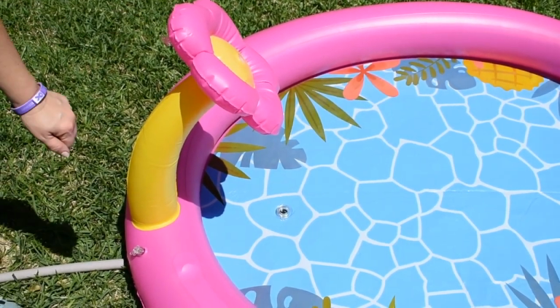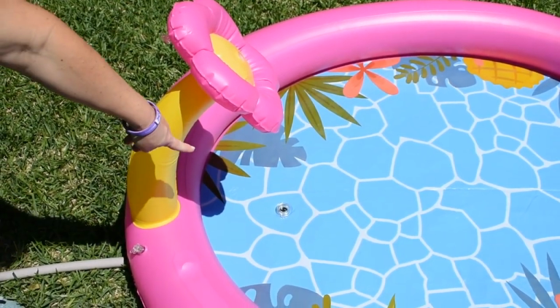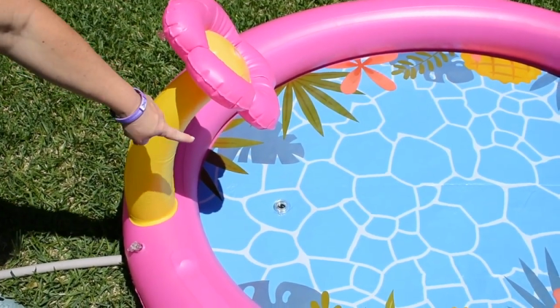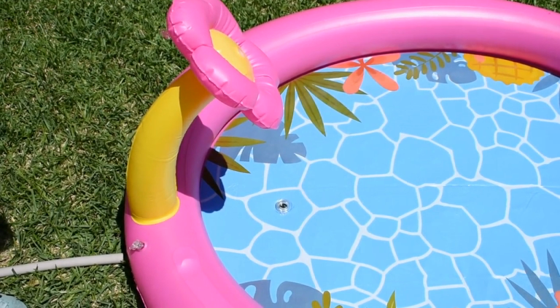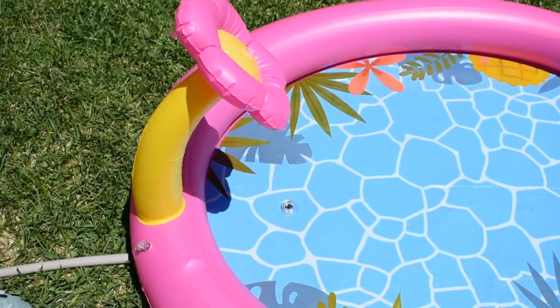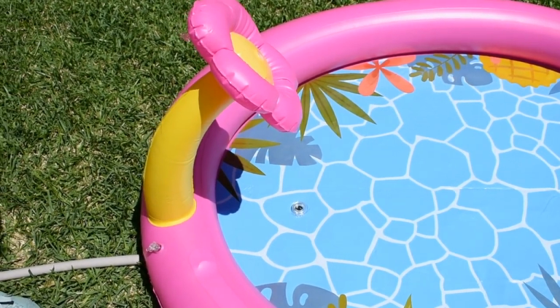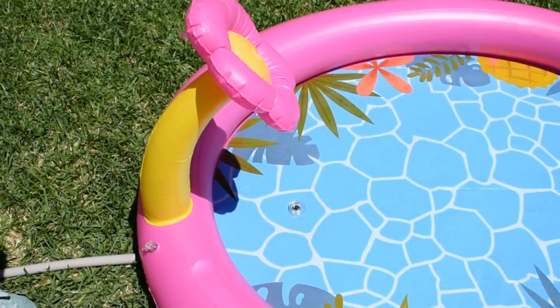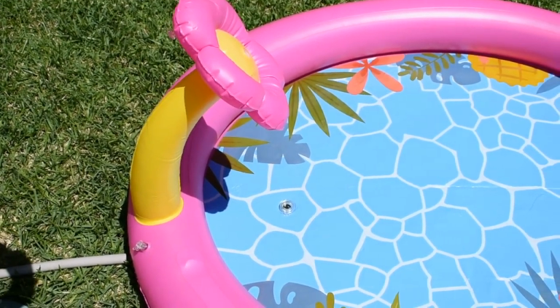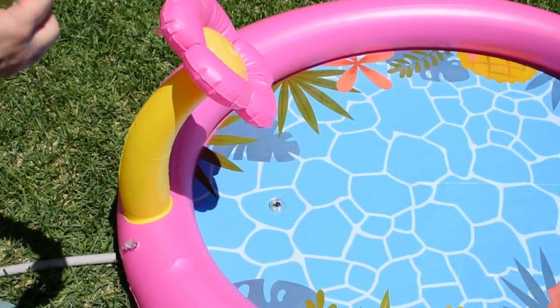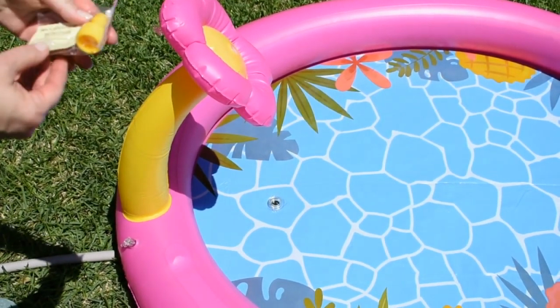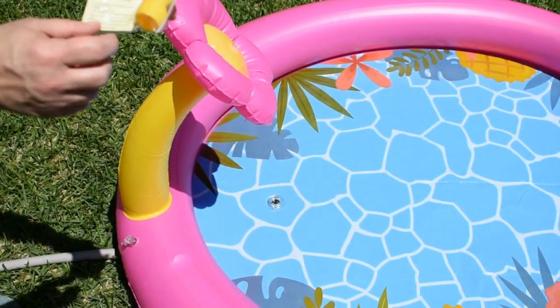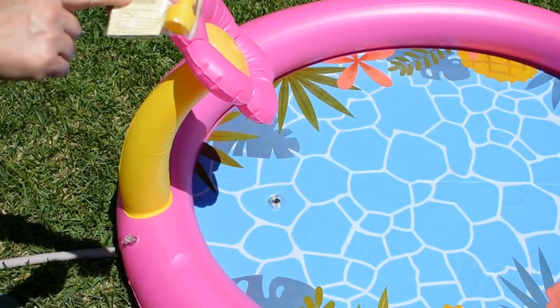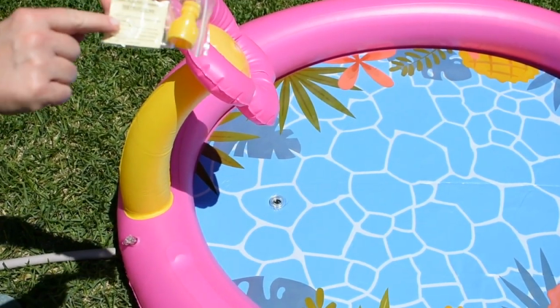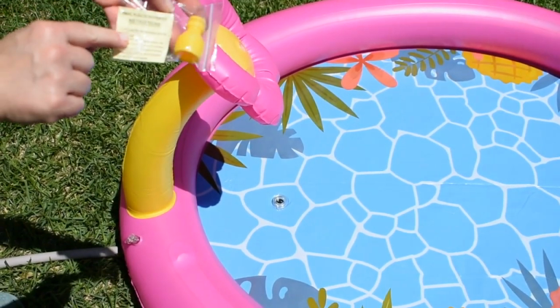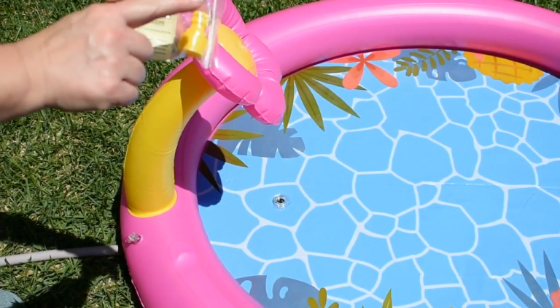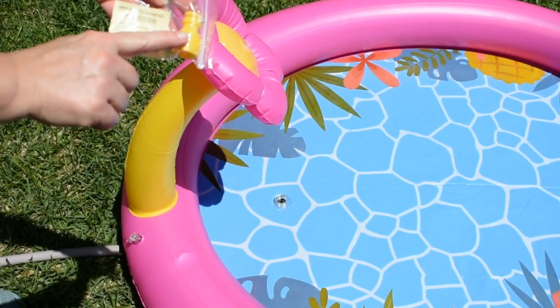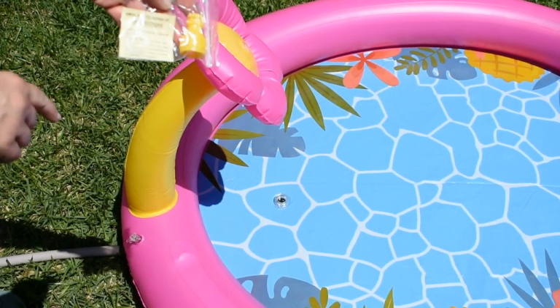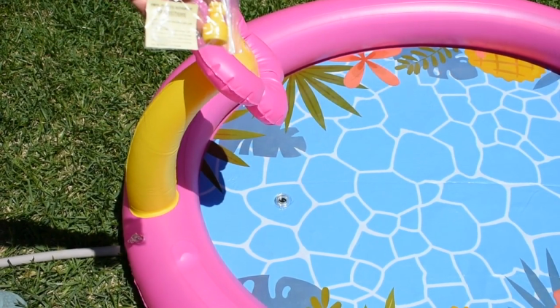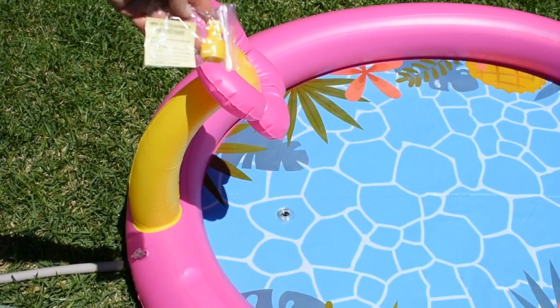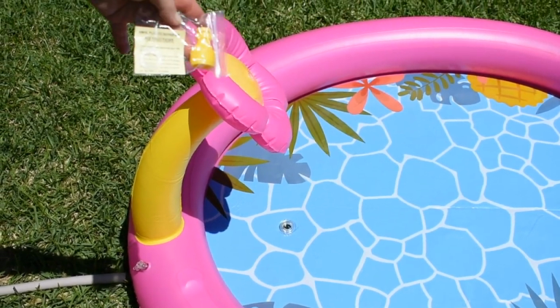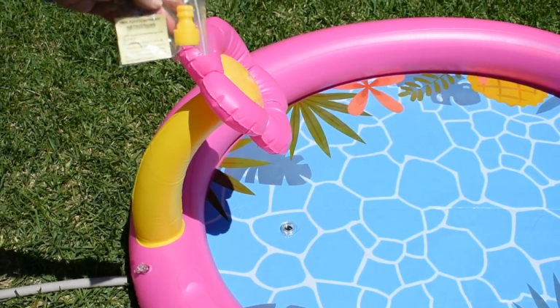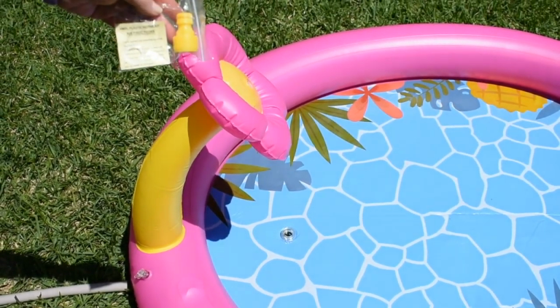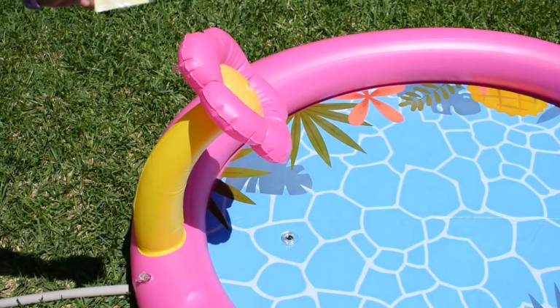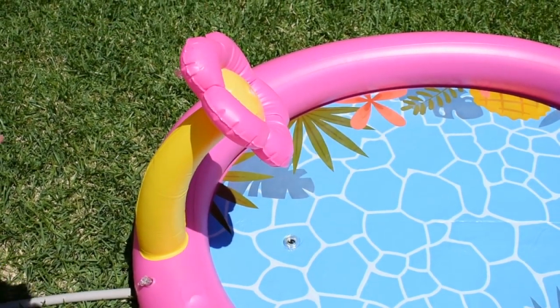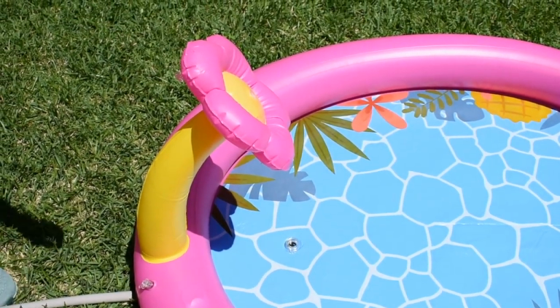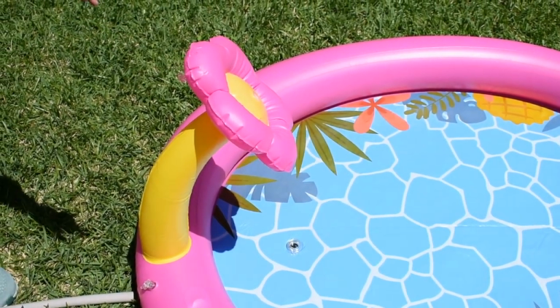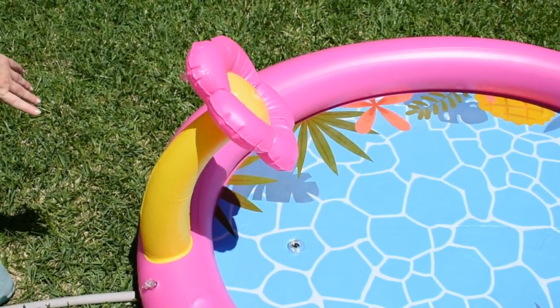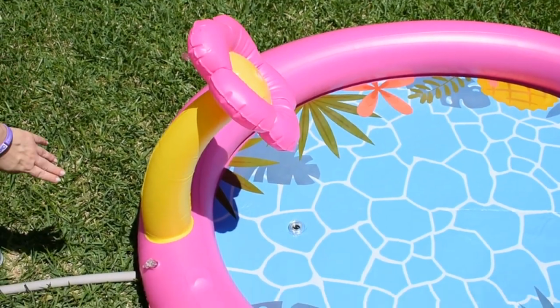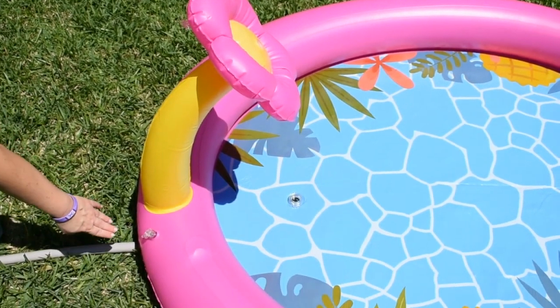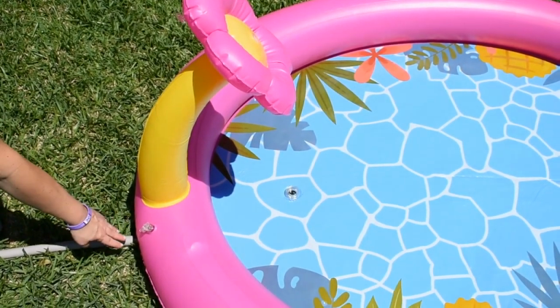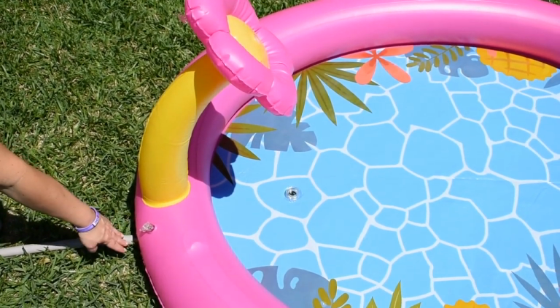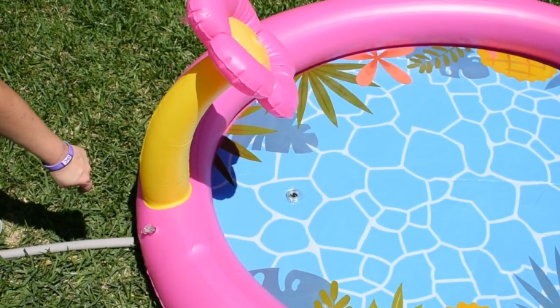There's a drain plug in the bottom. In the package it comes with a patch, an additional ring, and an additional nozzle for the hose just in case you may need it. The water attachment is right here behind the flower.